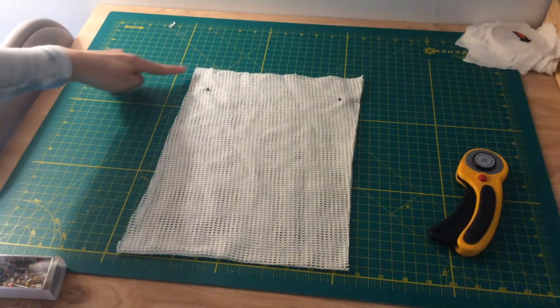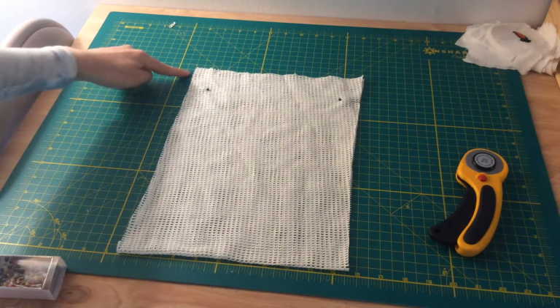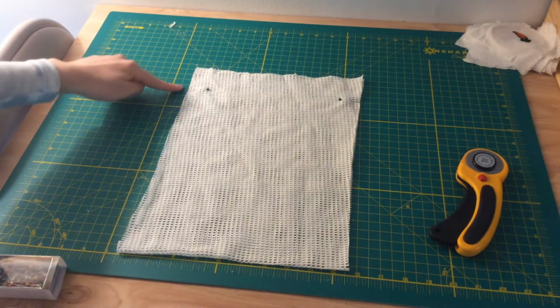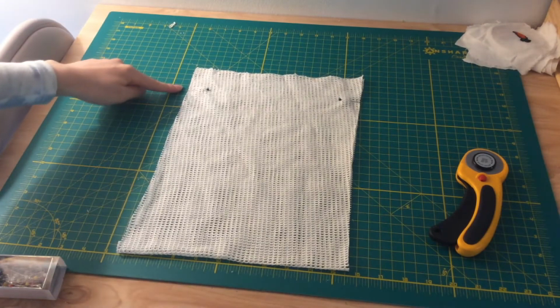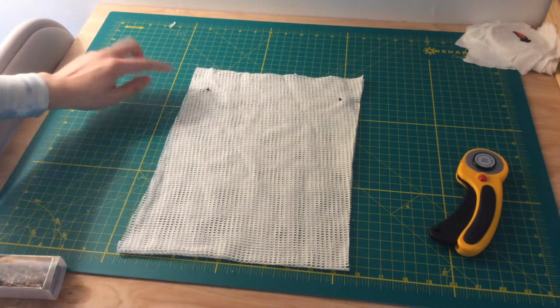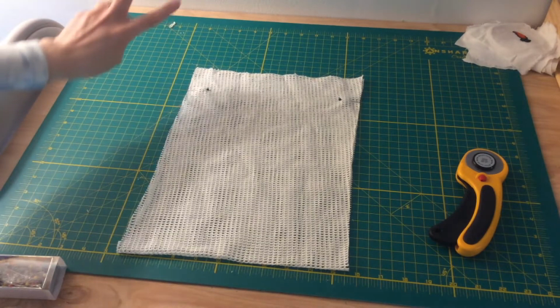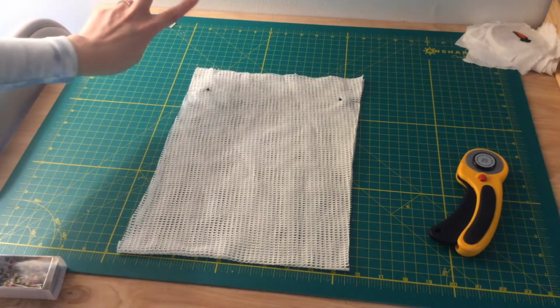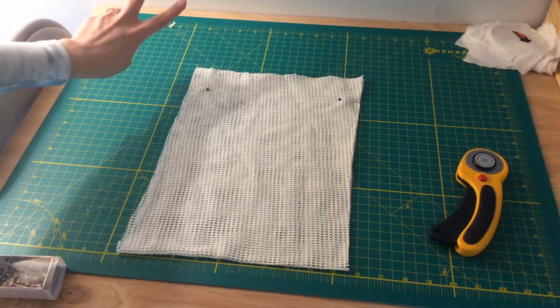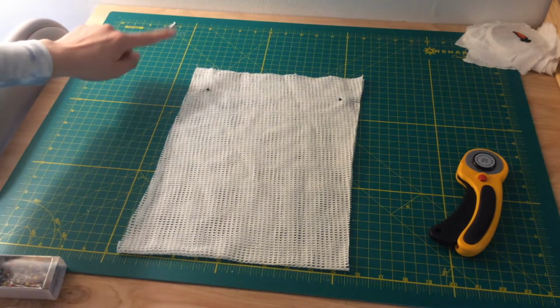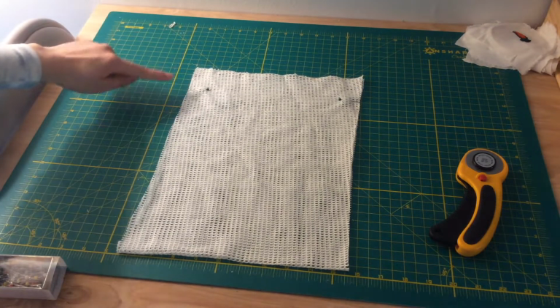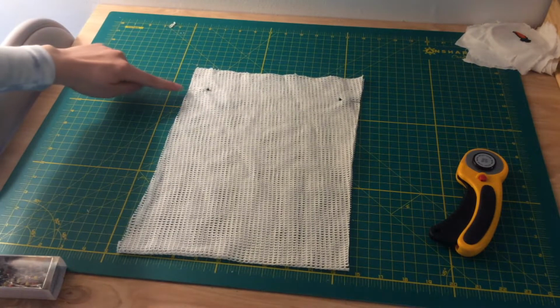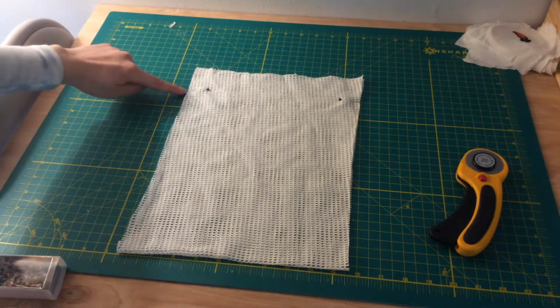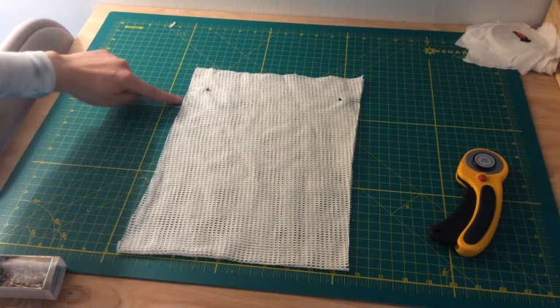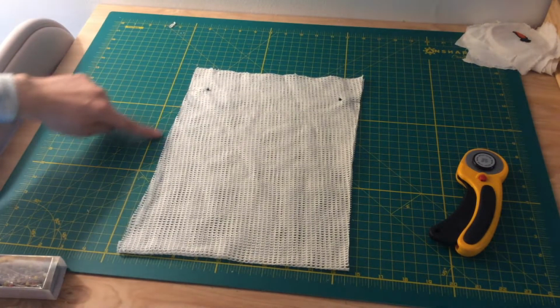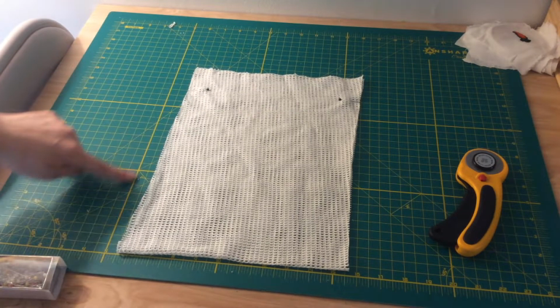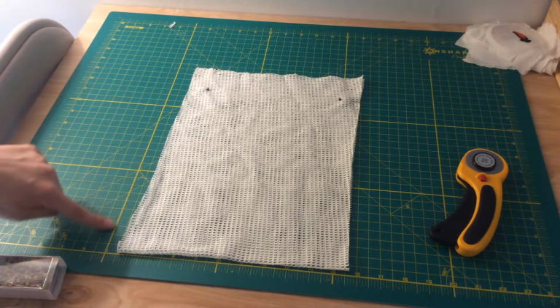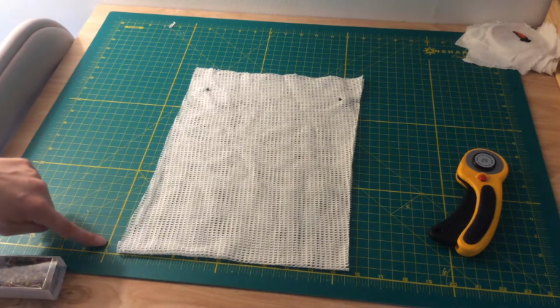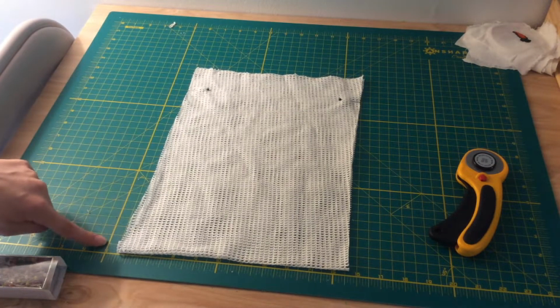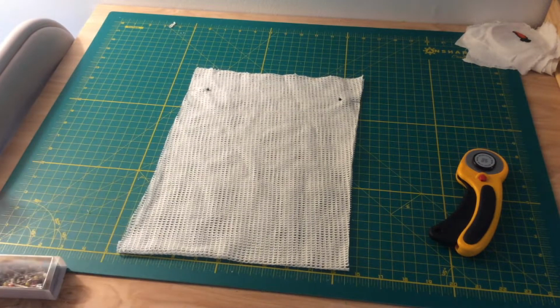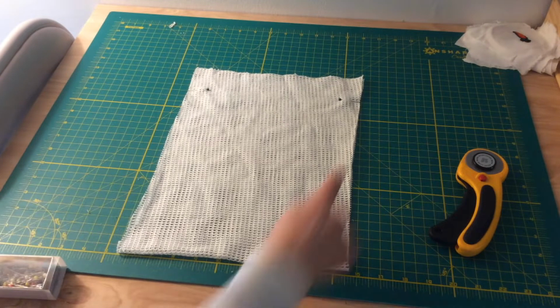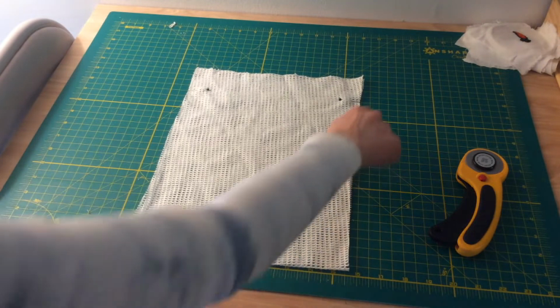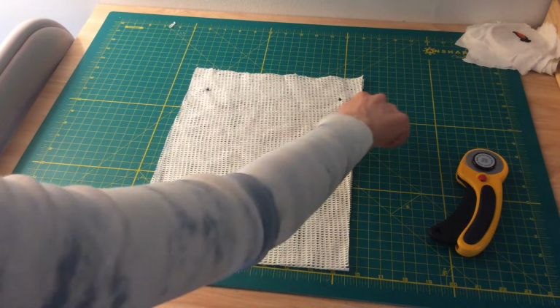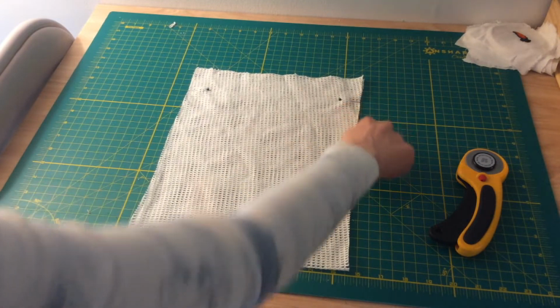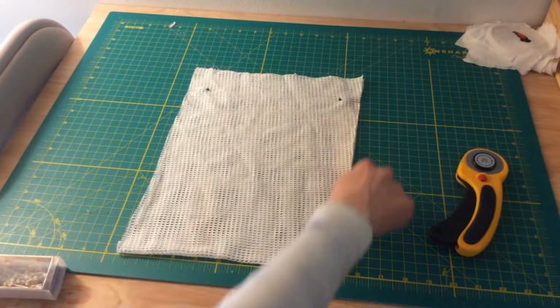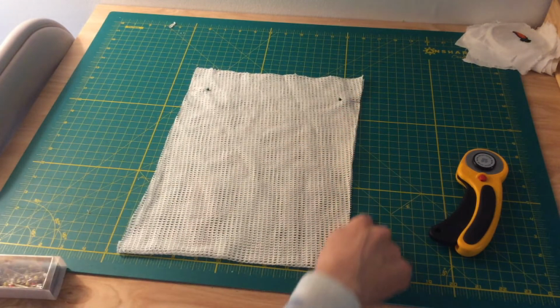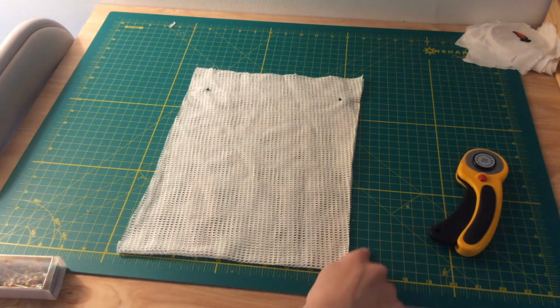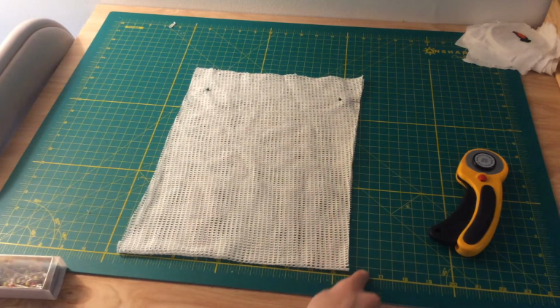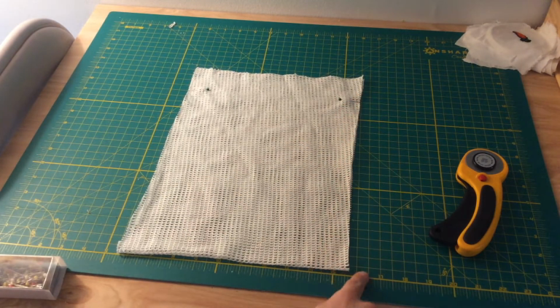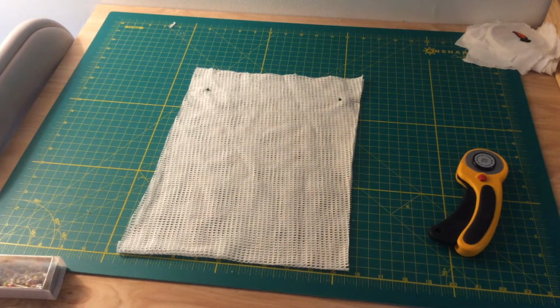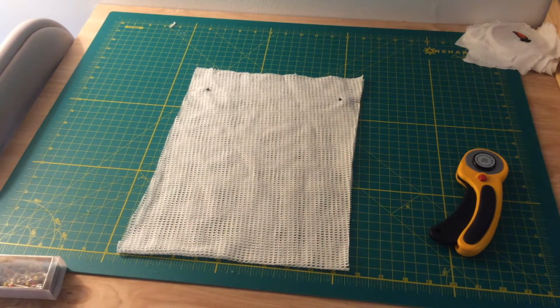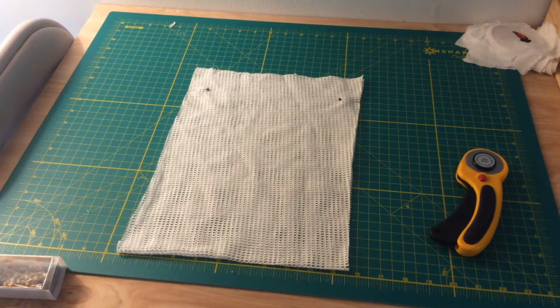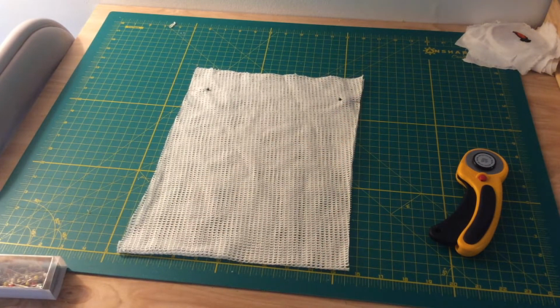Next, measure two inches down from the top and mark it with a pin. Sew down each side and stop at the pins. Remember to back stitch.